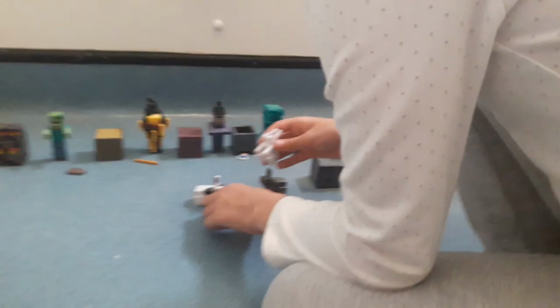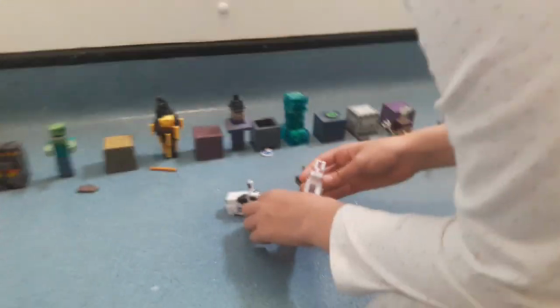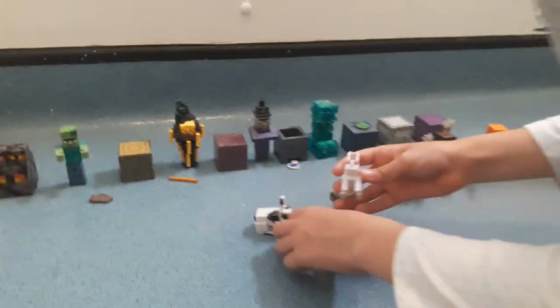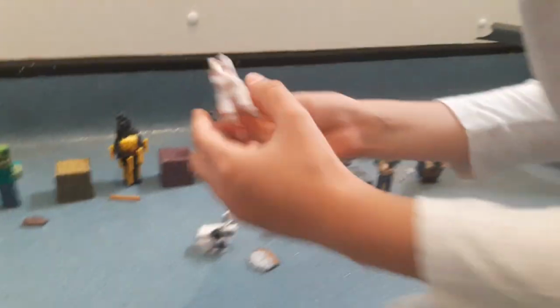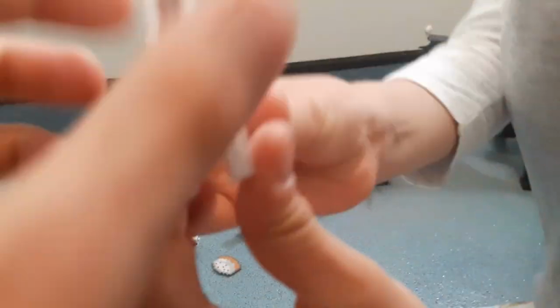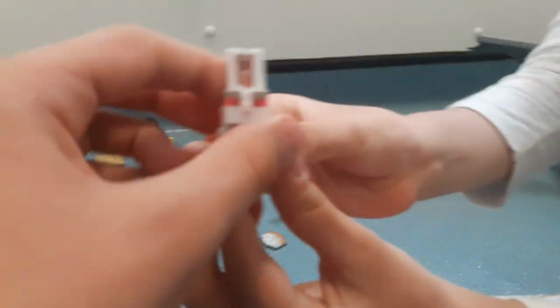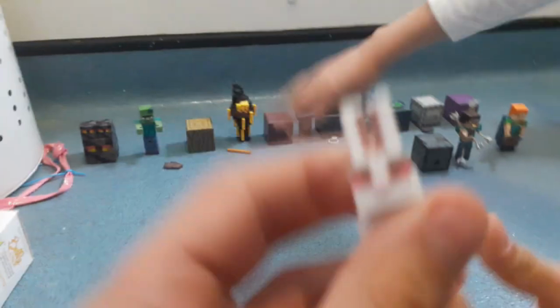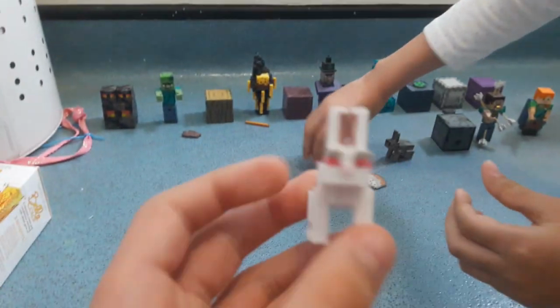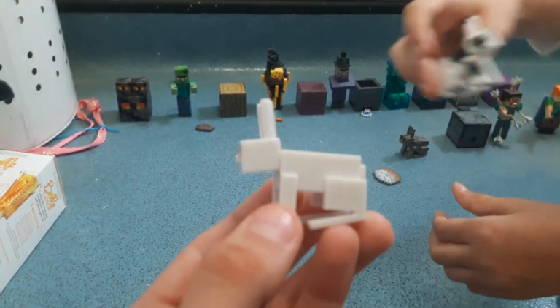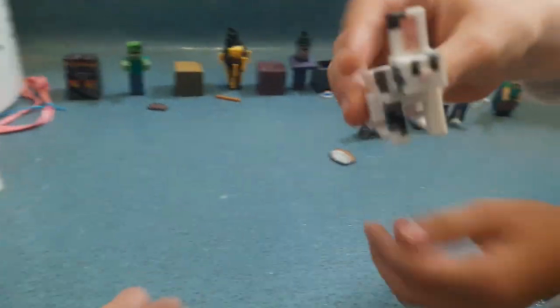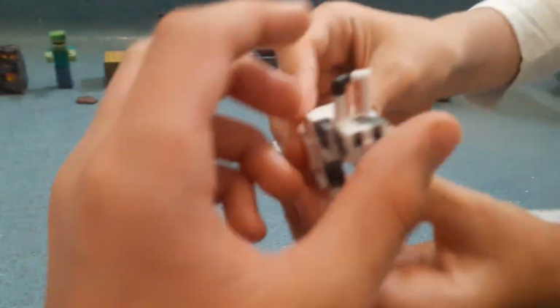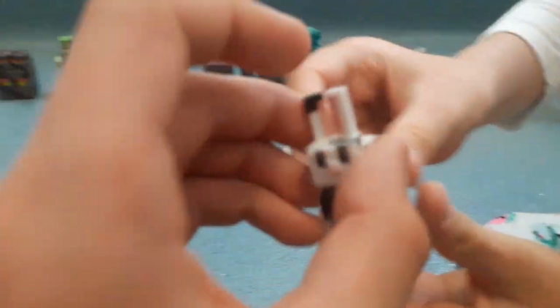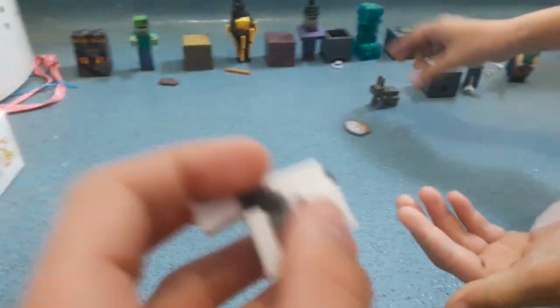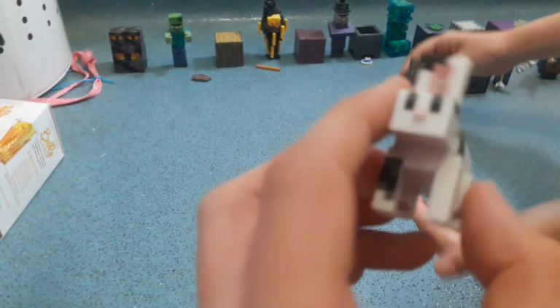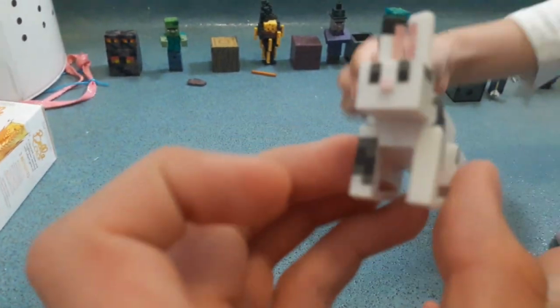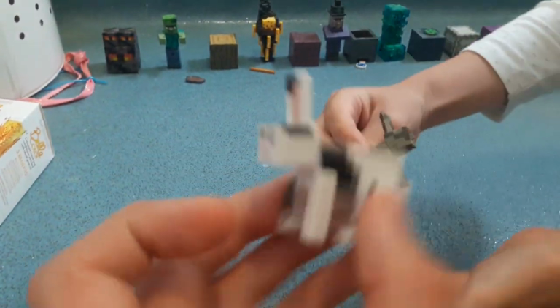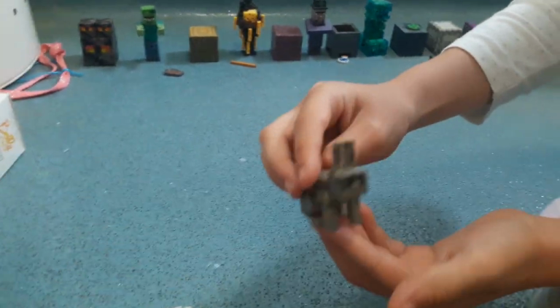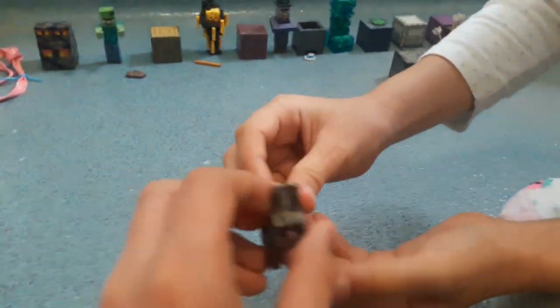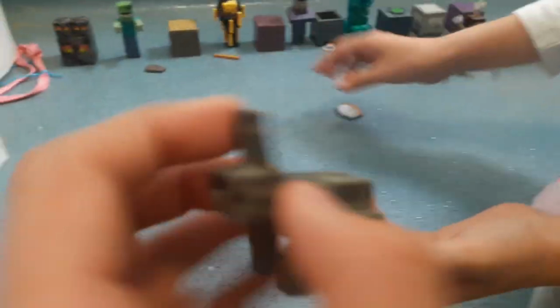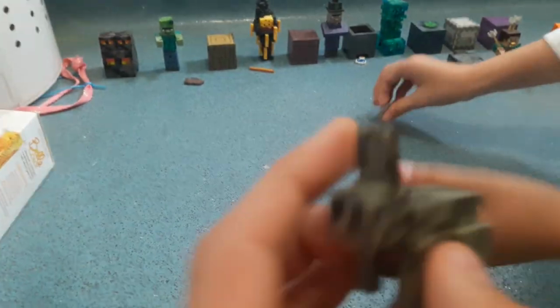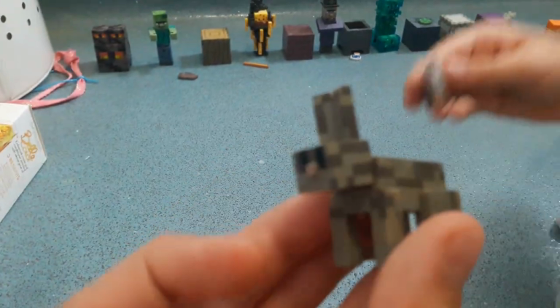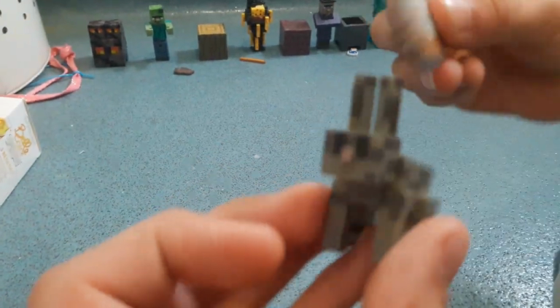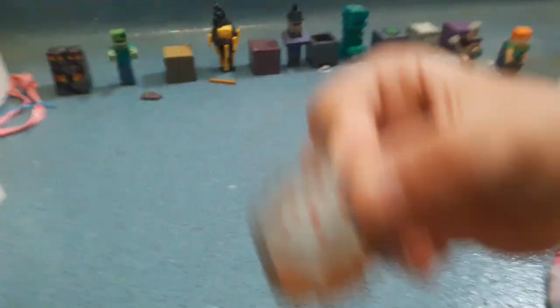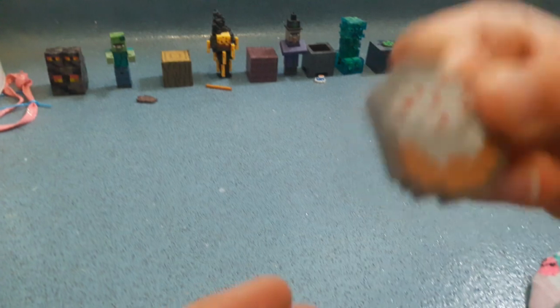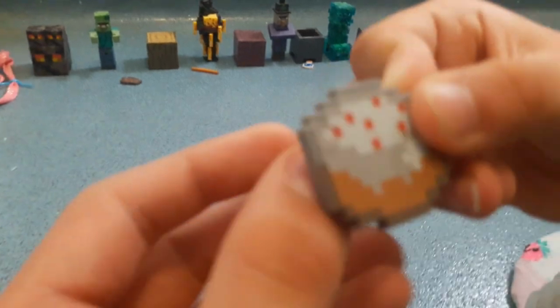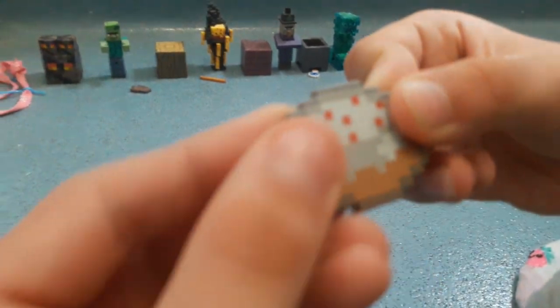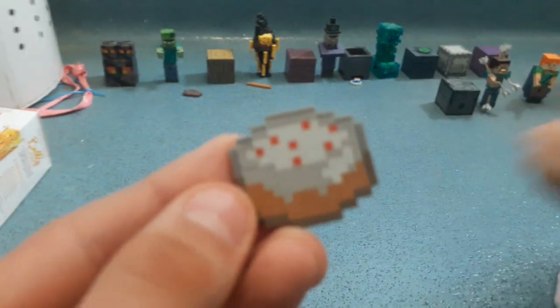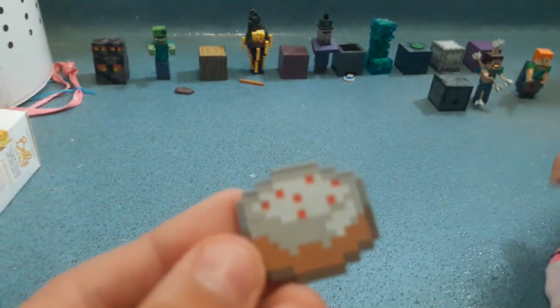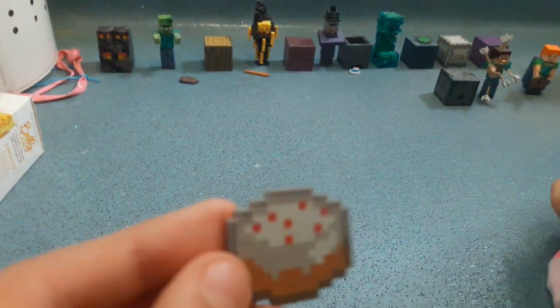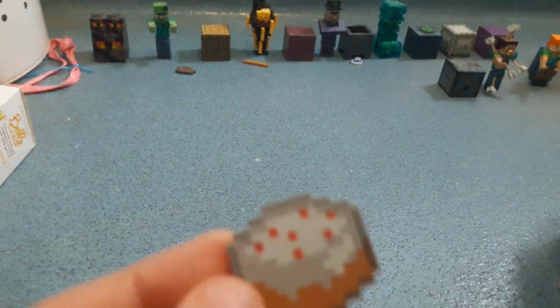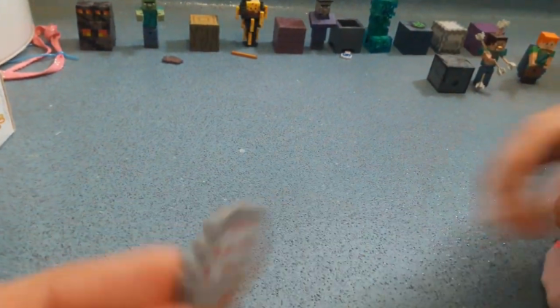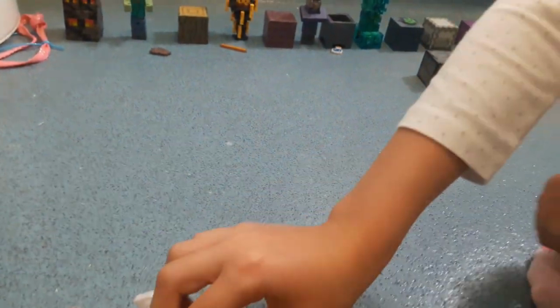We have three bunnies — the white bunny, the whitish-blackish bunny, and the brownish-blackish bunny, that's my favourite. And they also come with a delicious cake. I don't know why they come with a cake — it's because they probably always want to eat the cake.